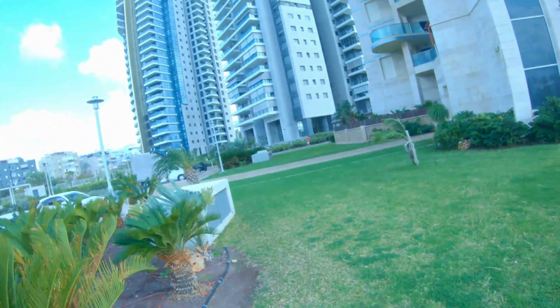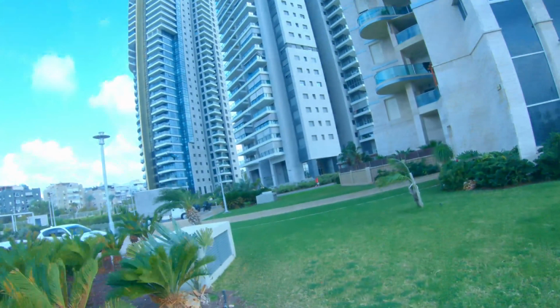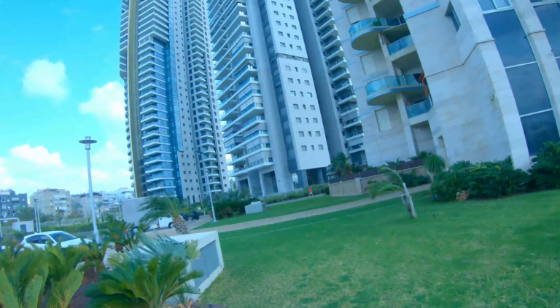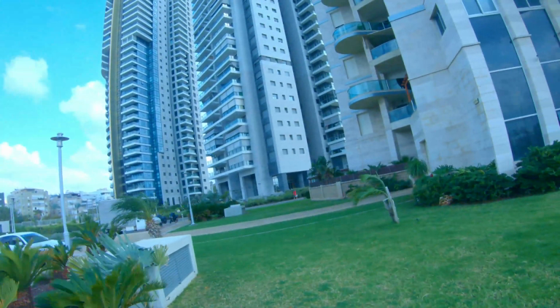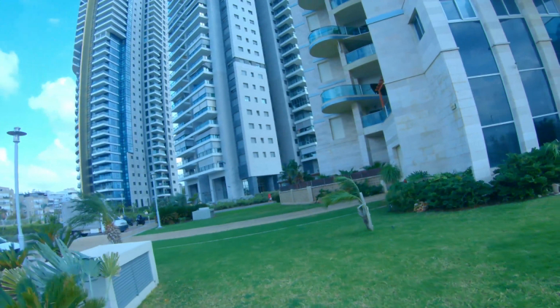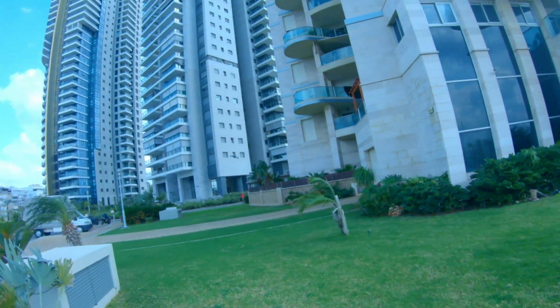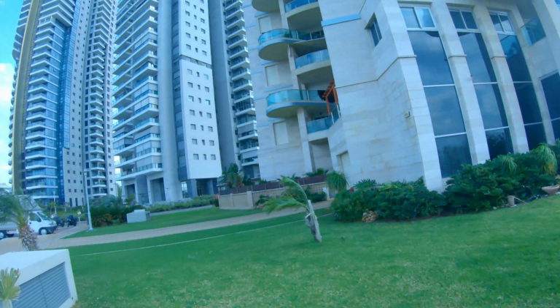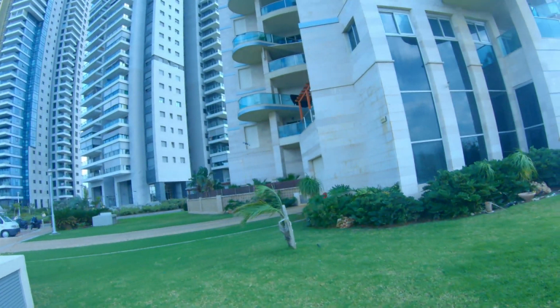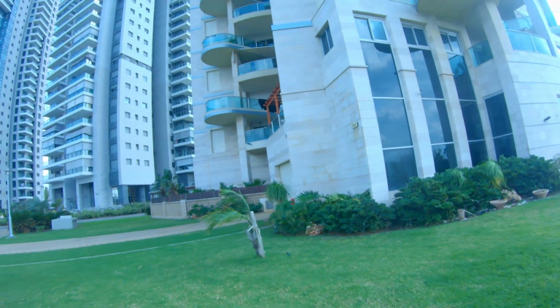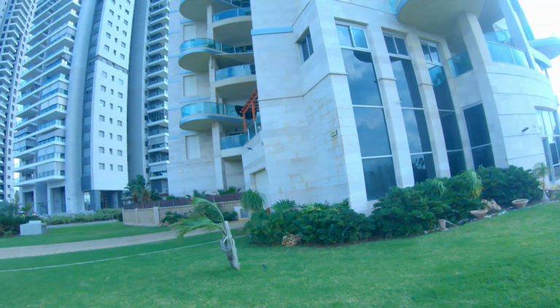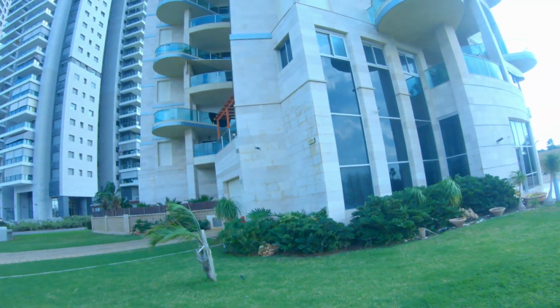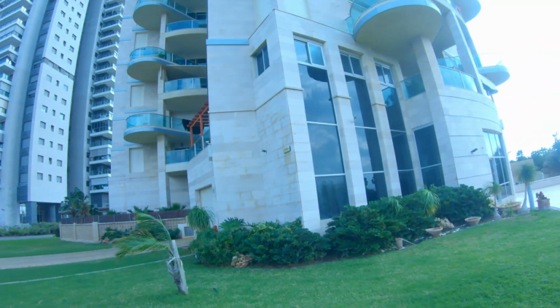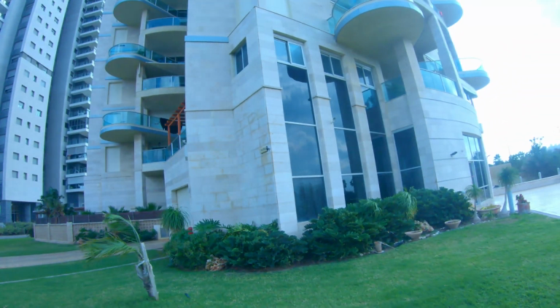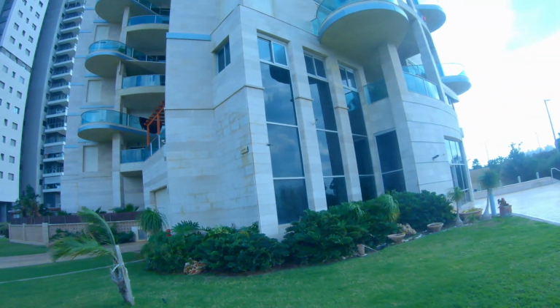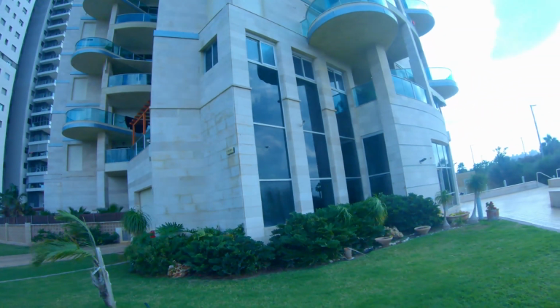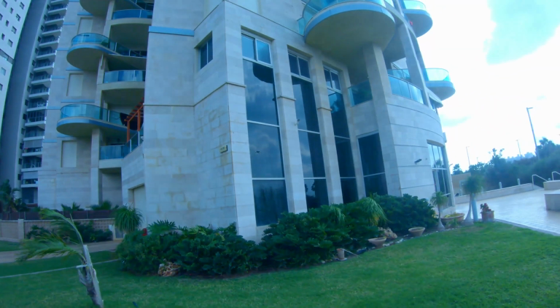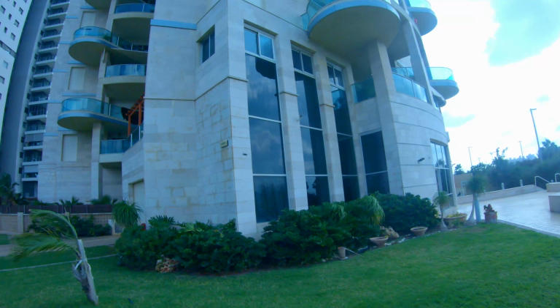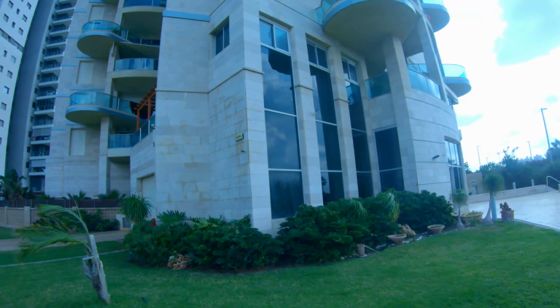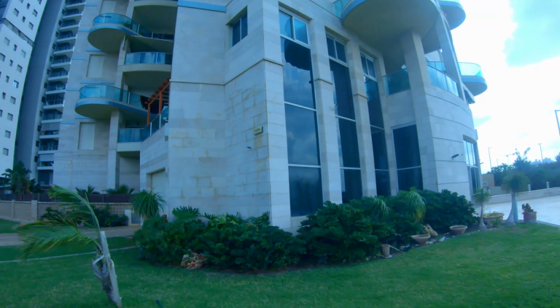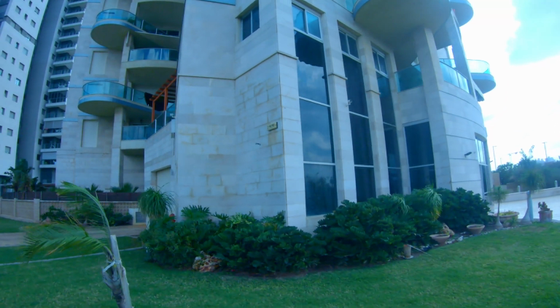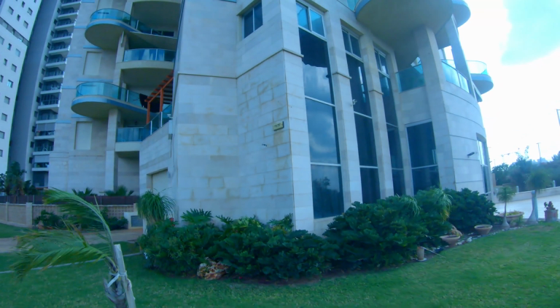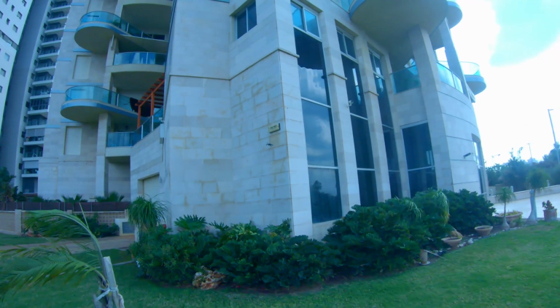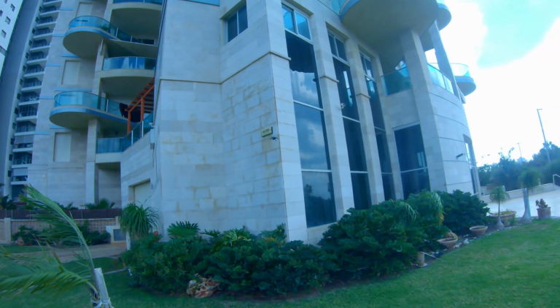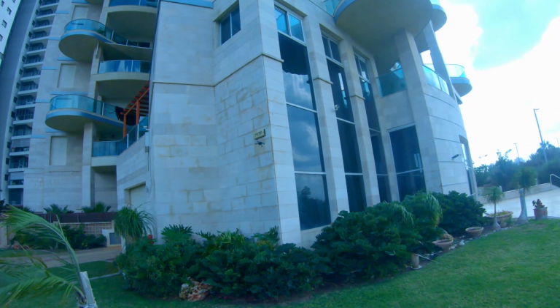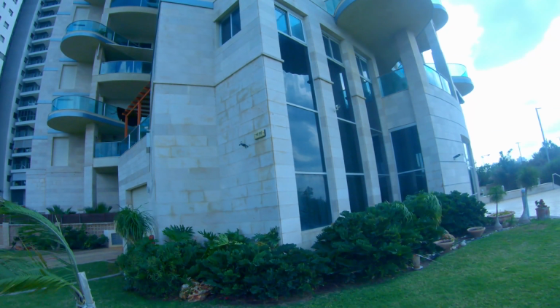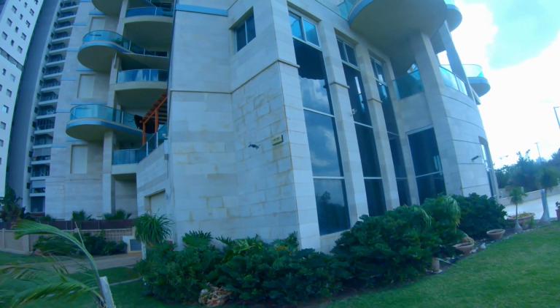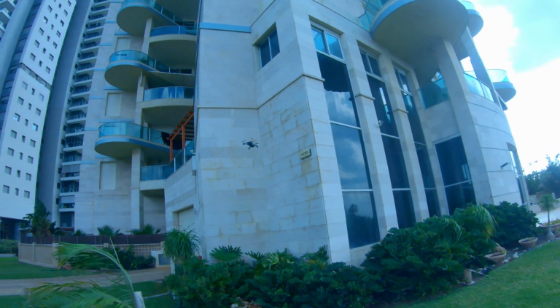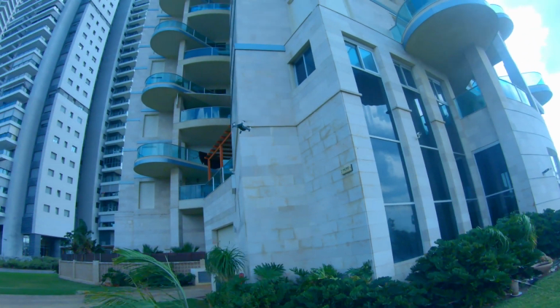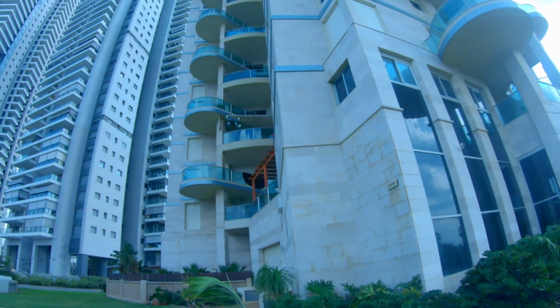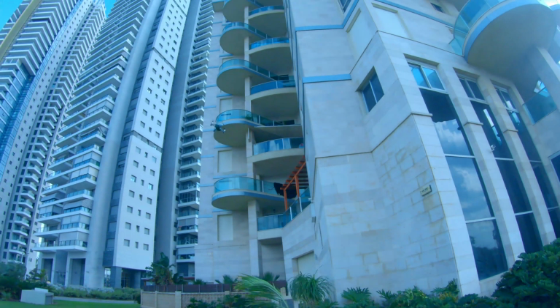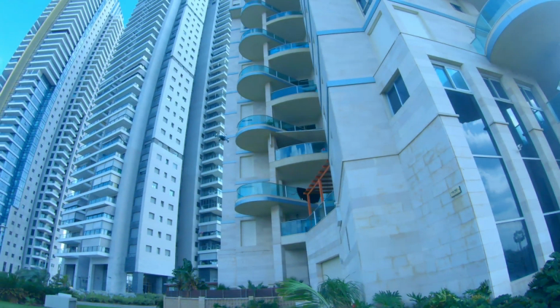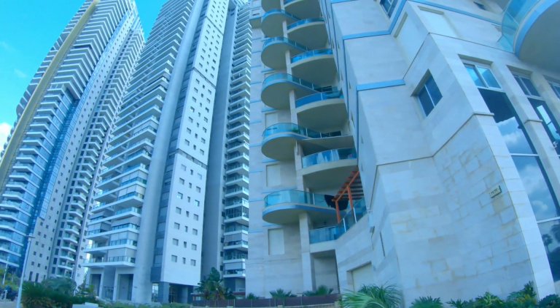I'm holding it — it's fighting, it's fighting. I'm pressing to the right as you can see. So far it's holding up; it's drifting a lot but it's still holding up.